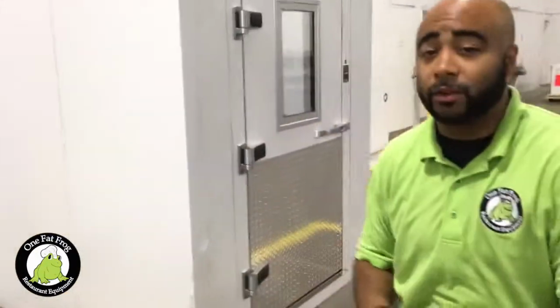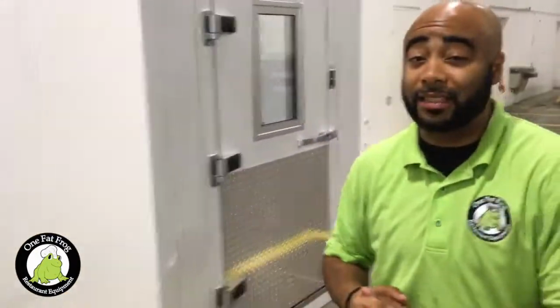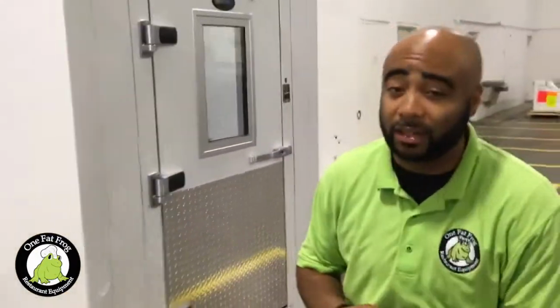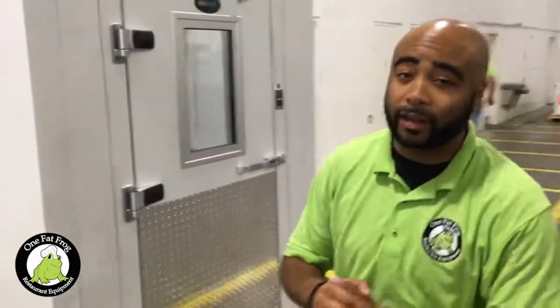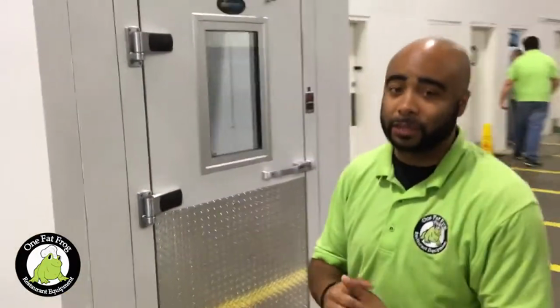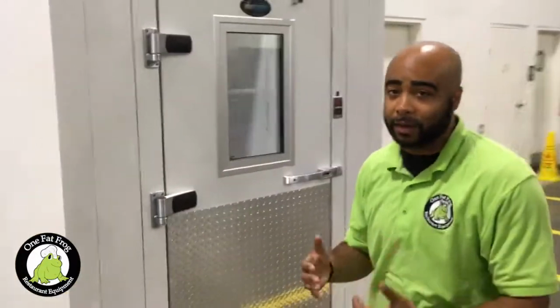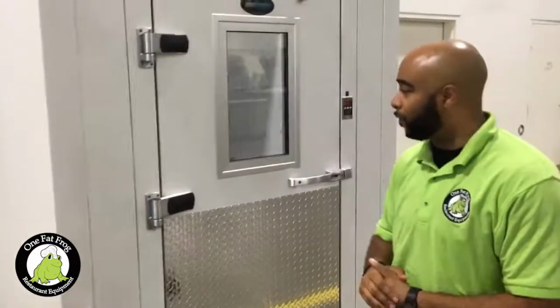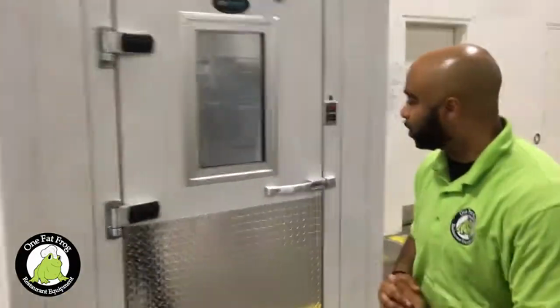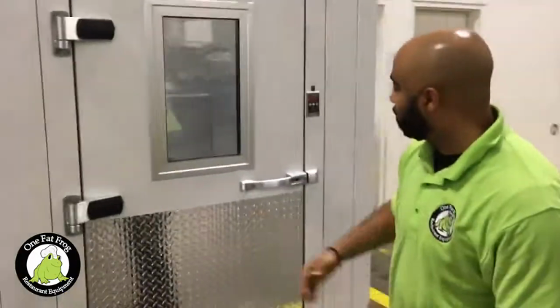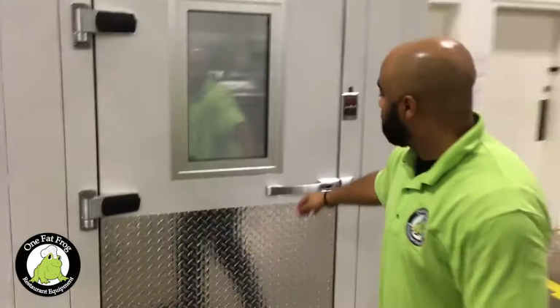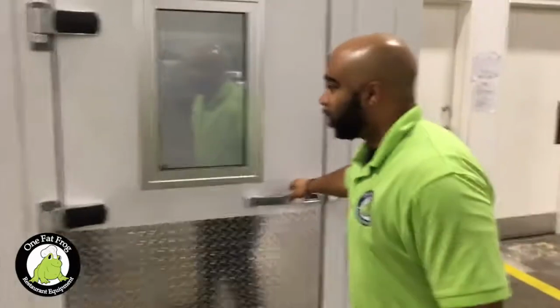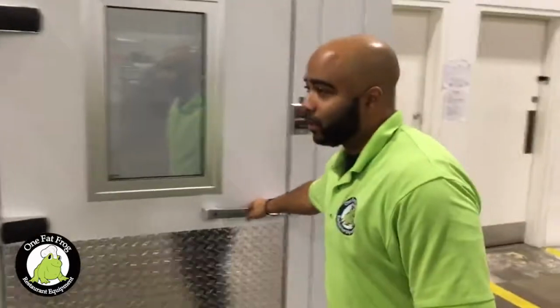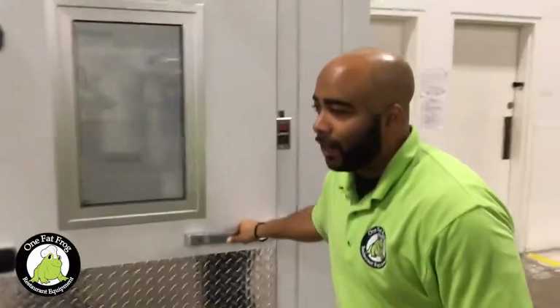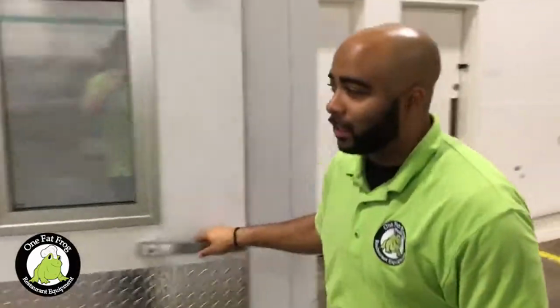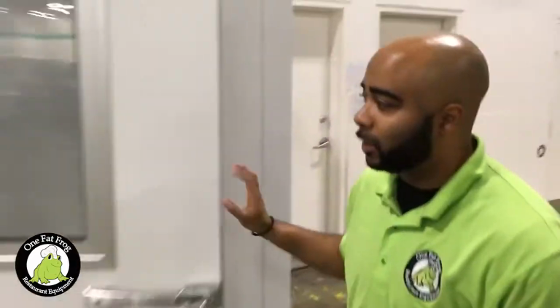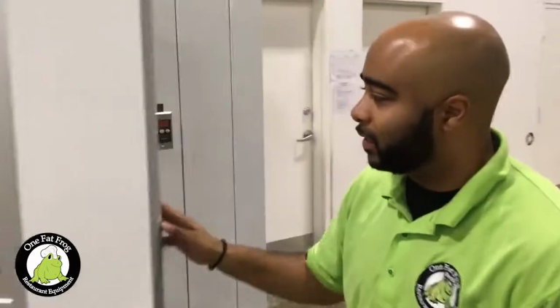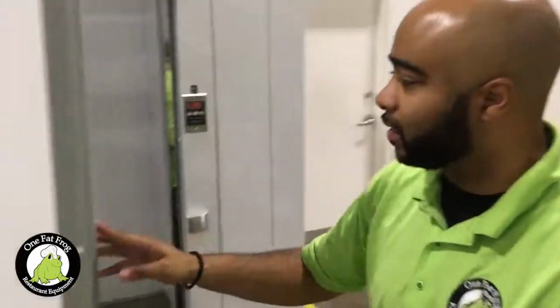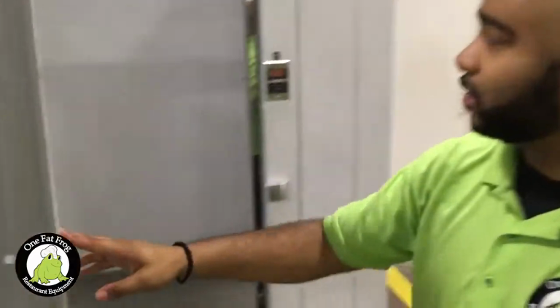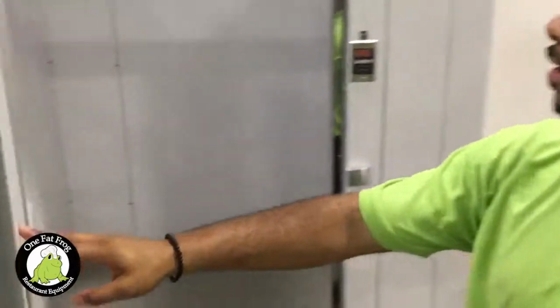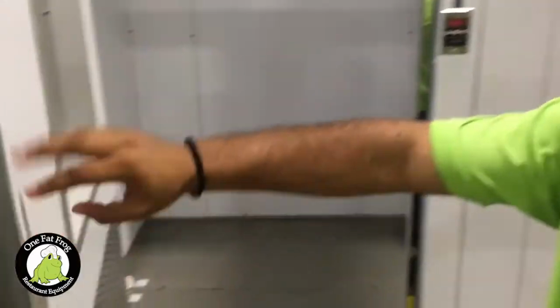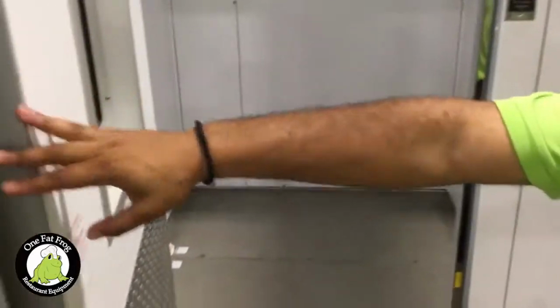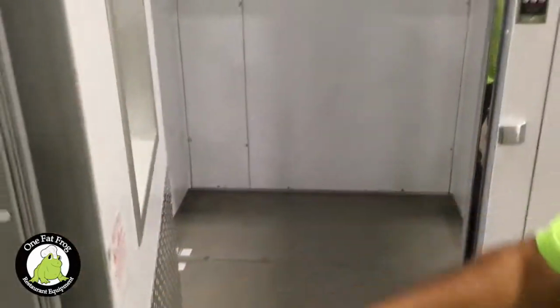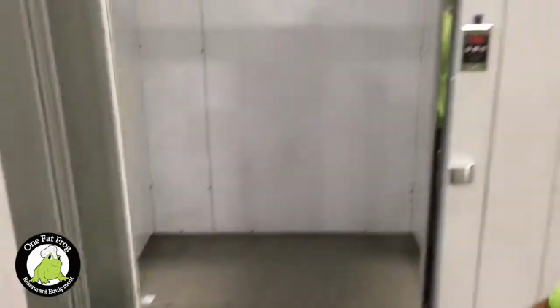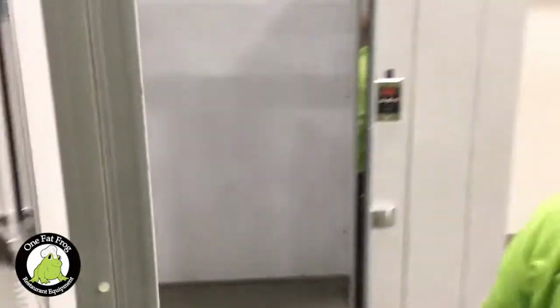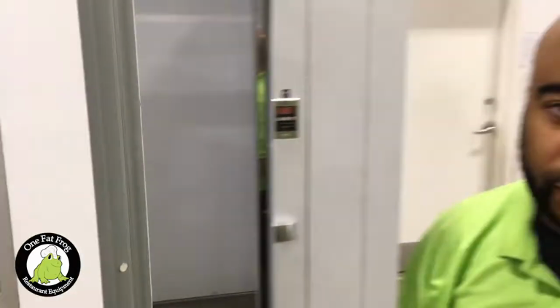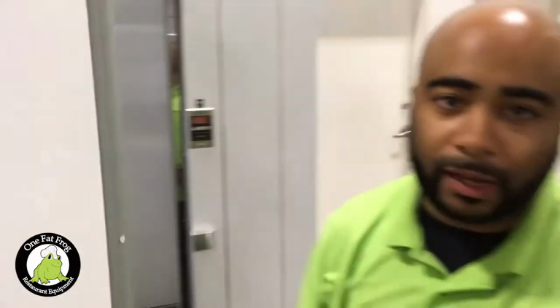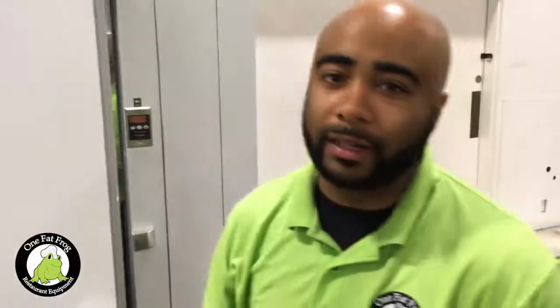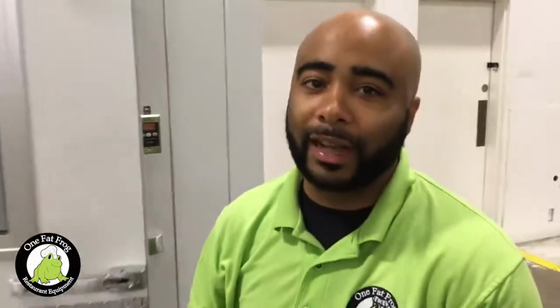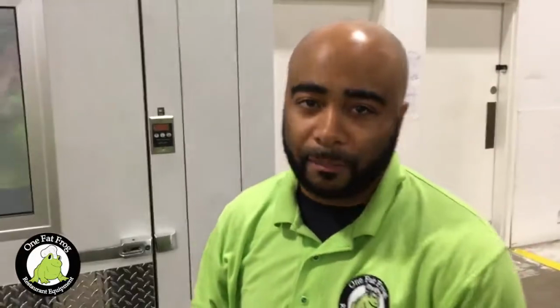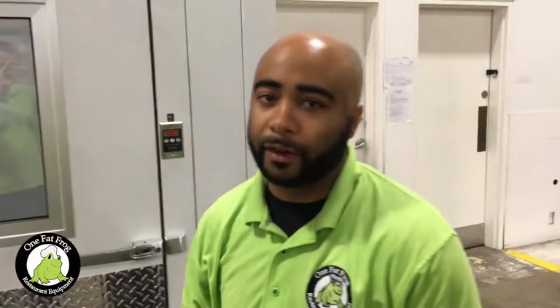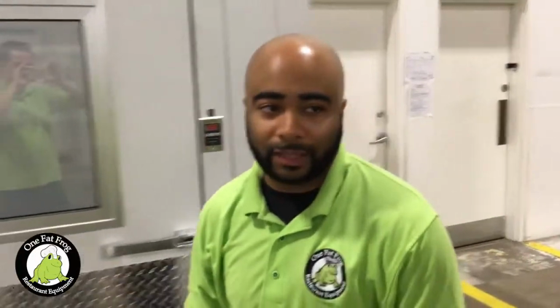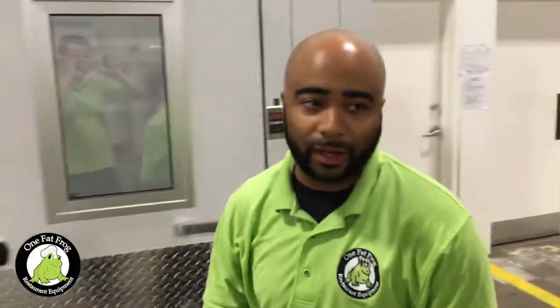We do installs on walk-ins, which is a pretty cool feature. This one right here is a six by six — just a floor model, but of course we can get one custom built for your restaurant.